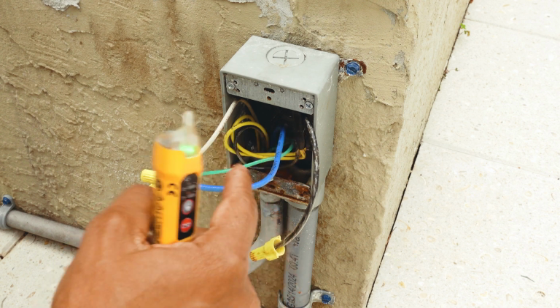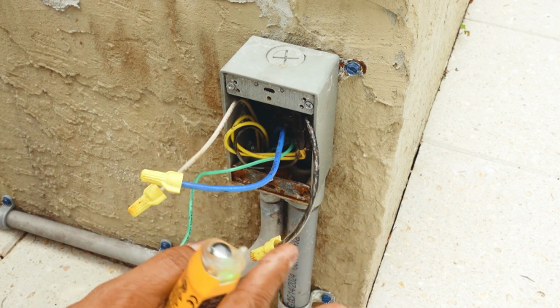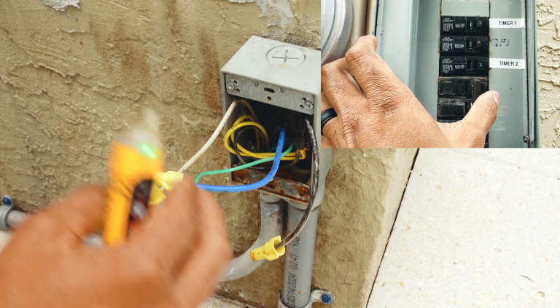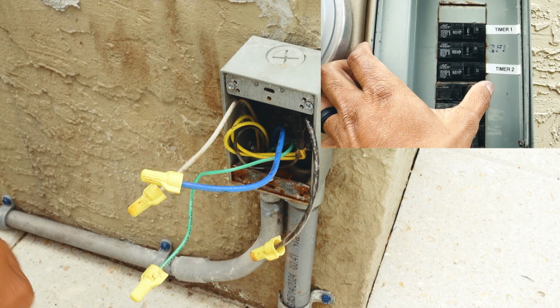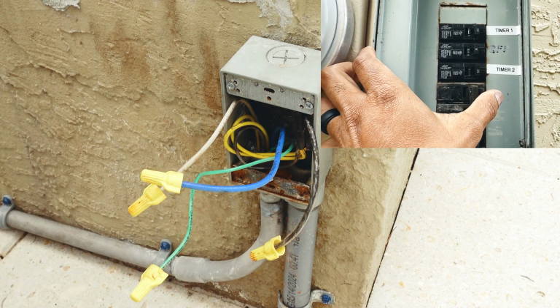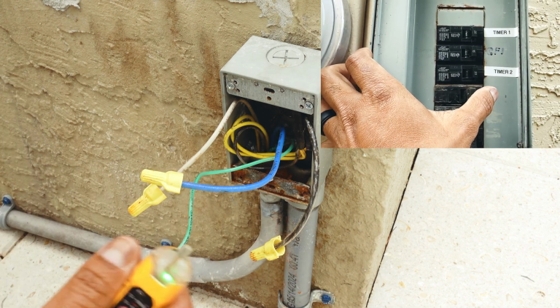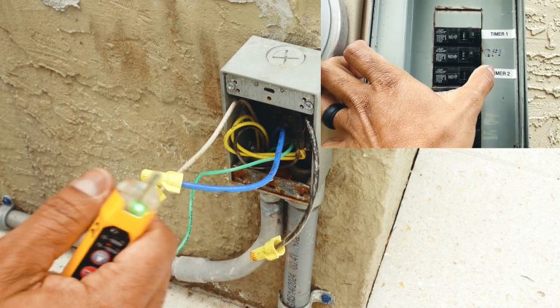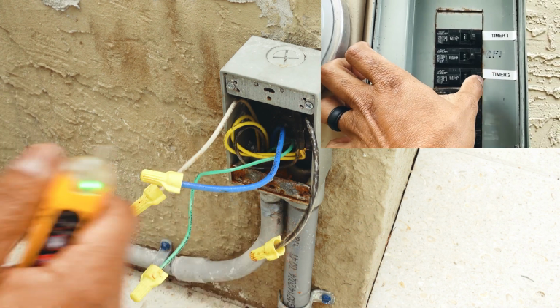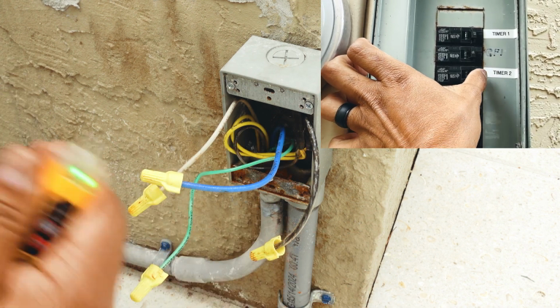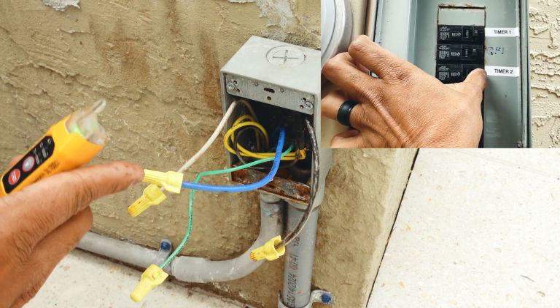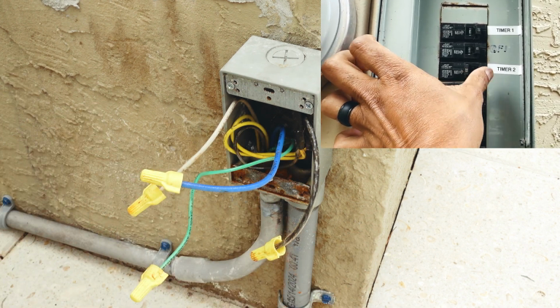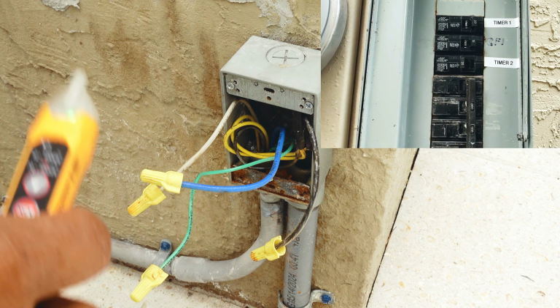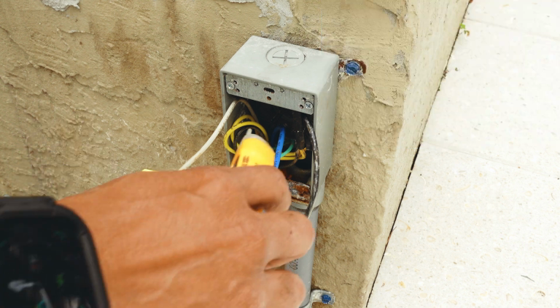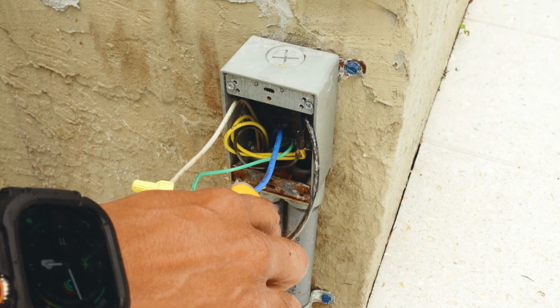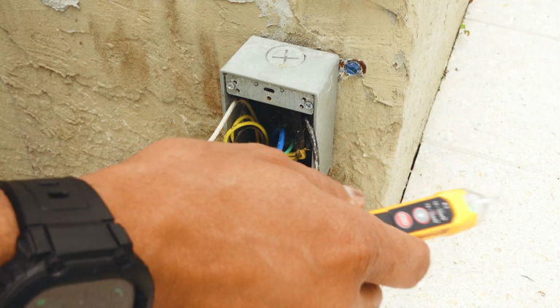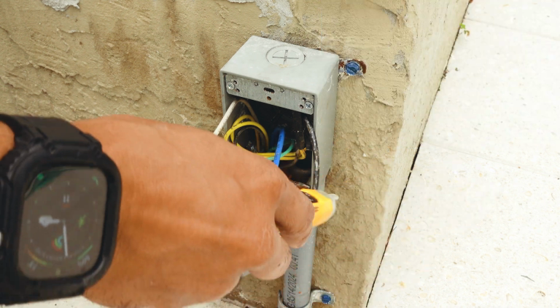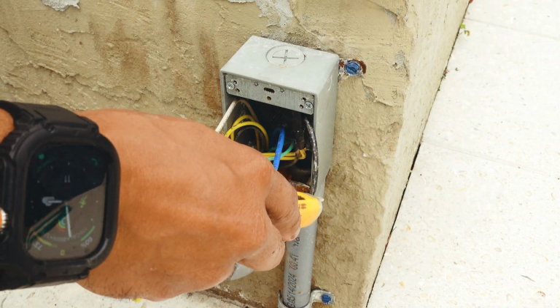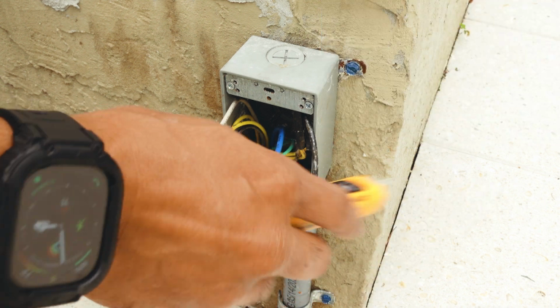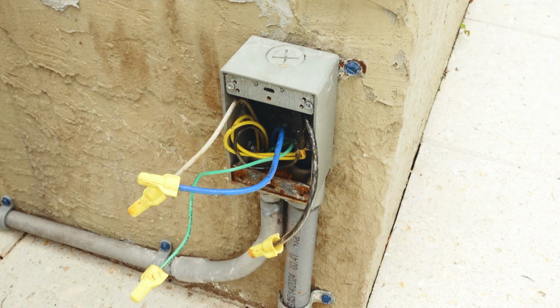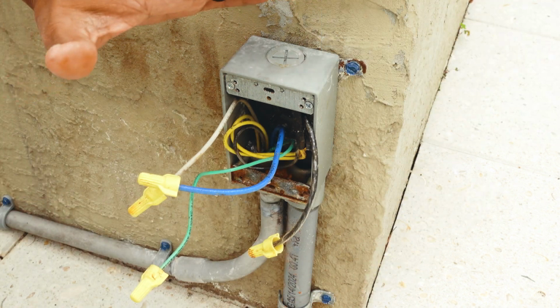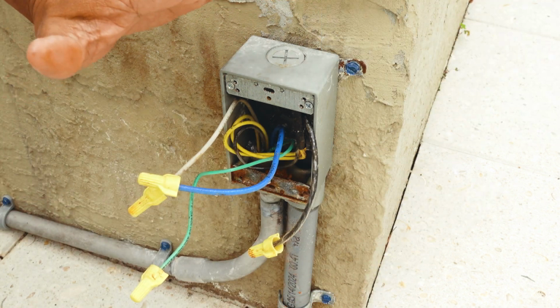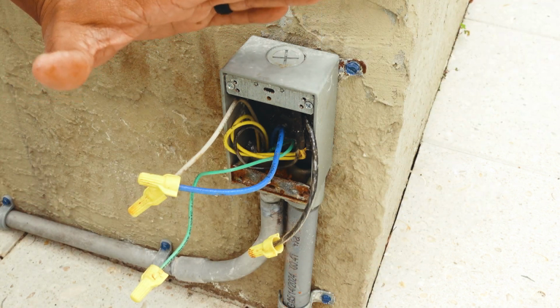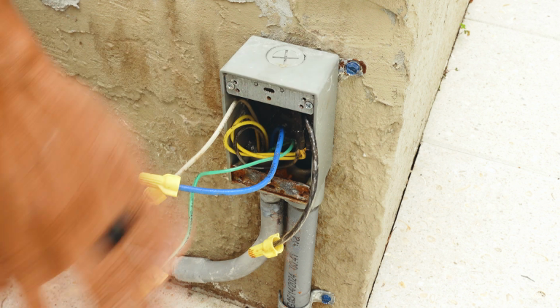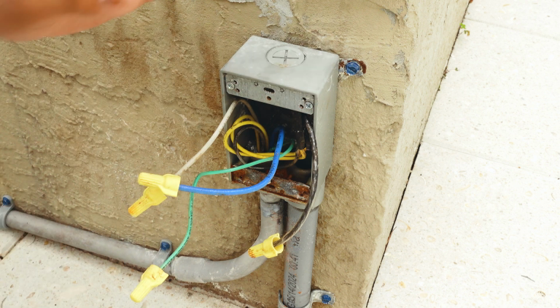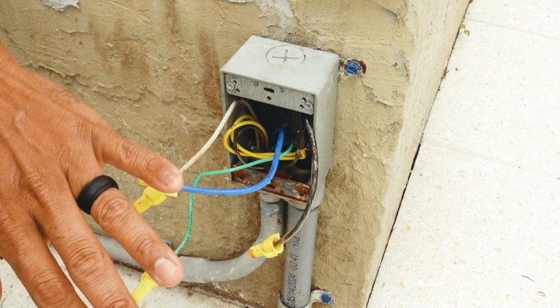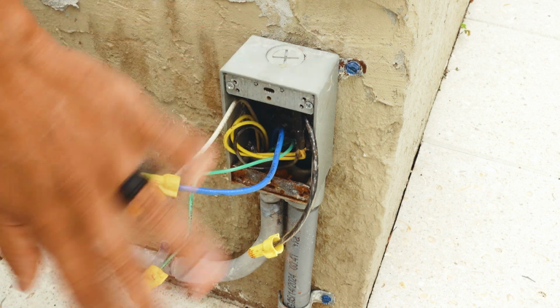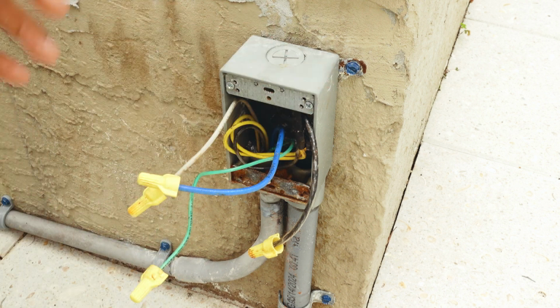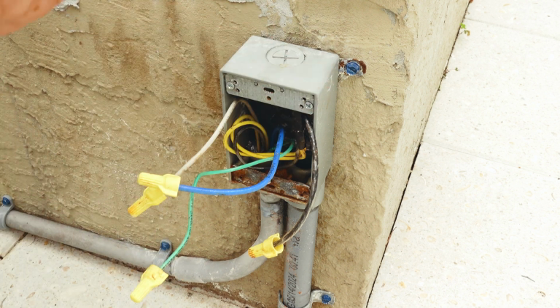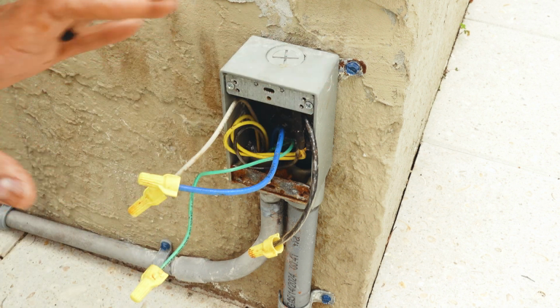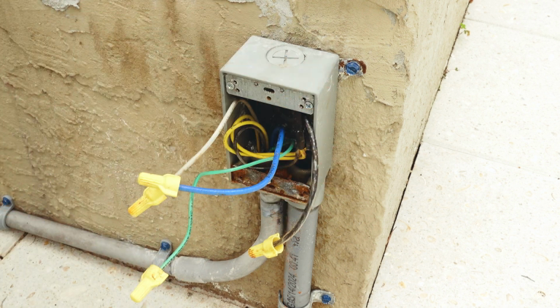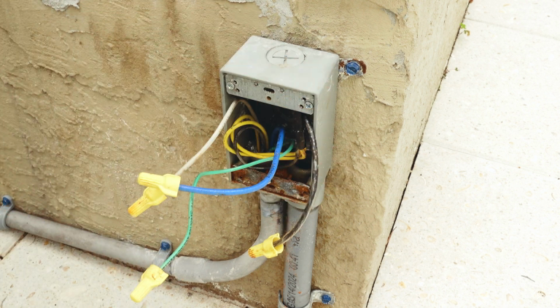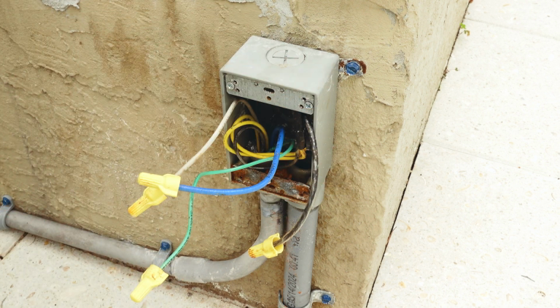Before we continue, always play it safe. Go ahead and turn the power off at the breaker. Now that the breaker is off, I can test again — both wires are dead. So I know I have no power in this box and I'm good to go work on my wires.